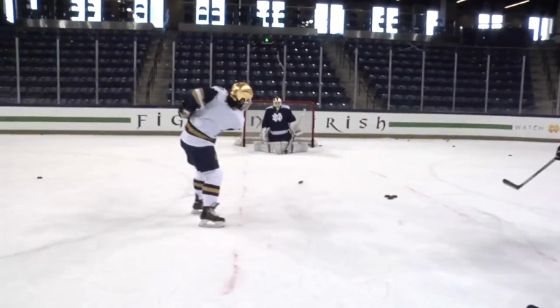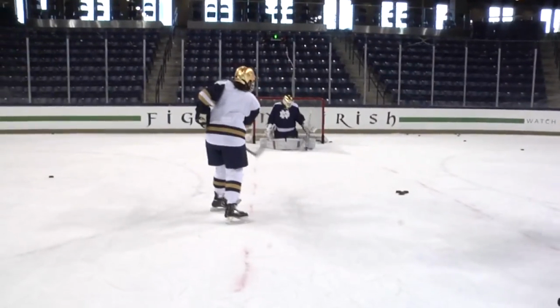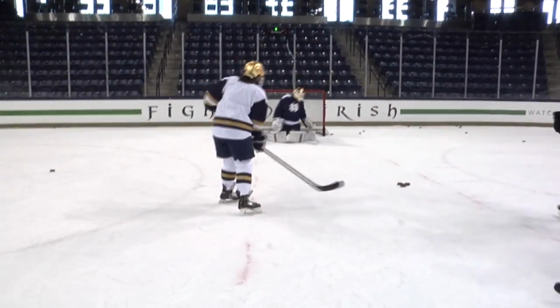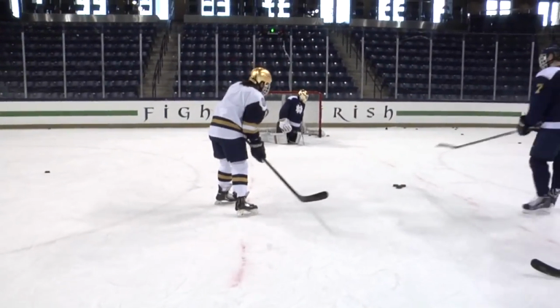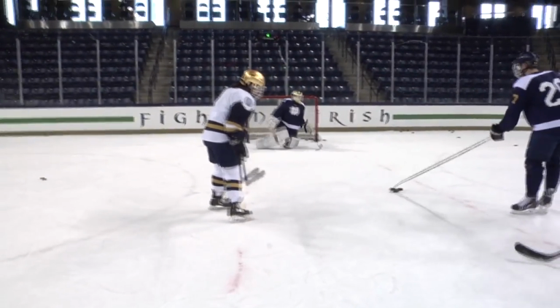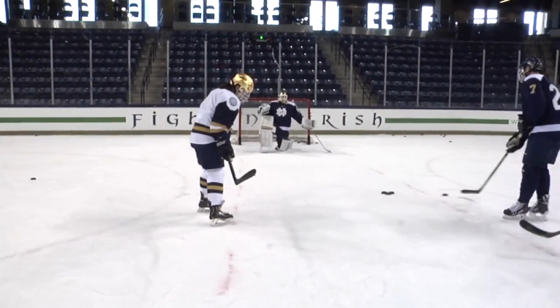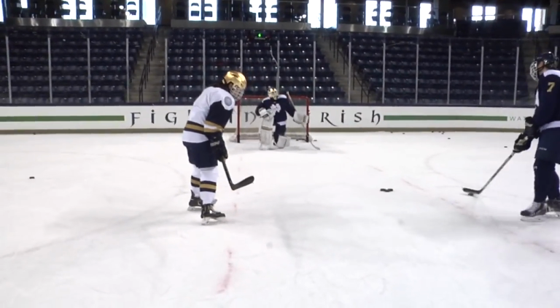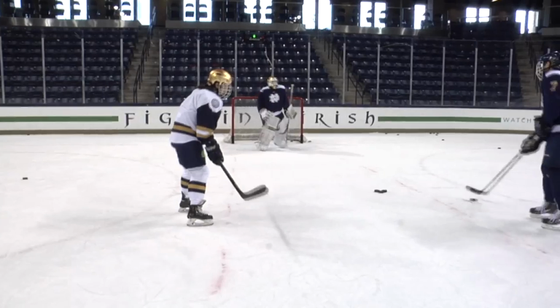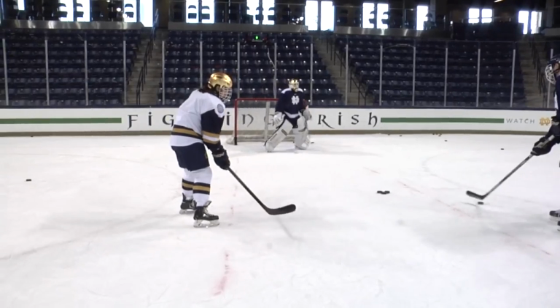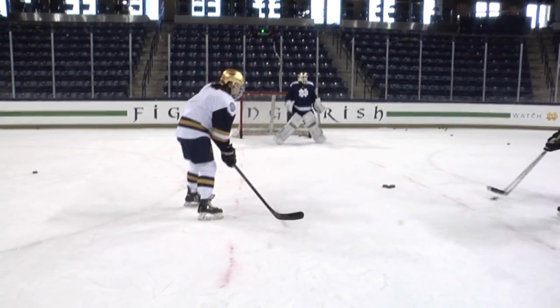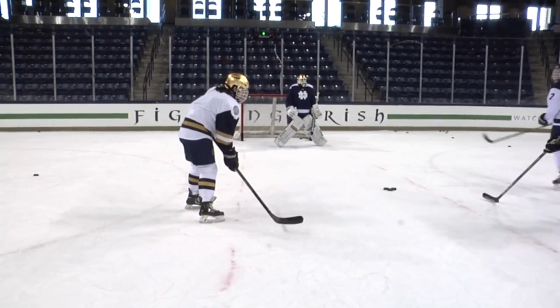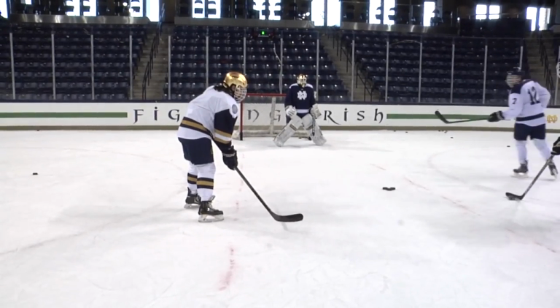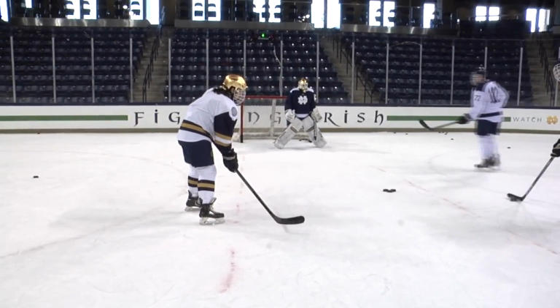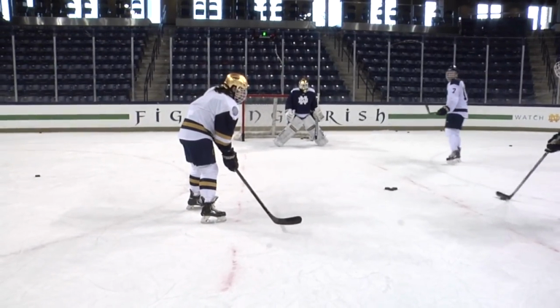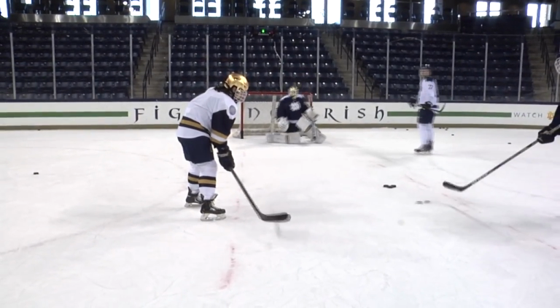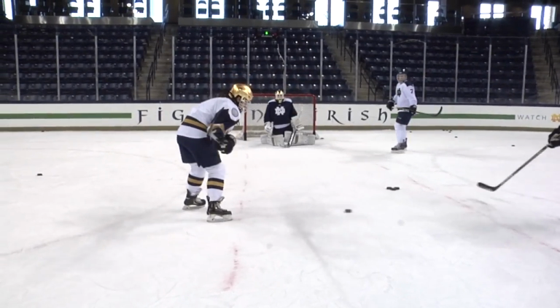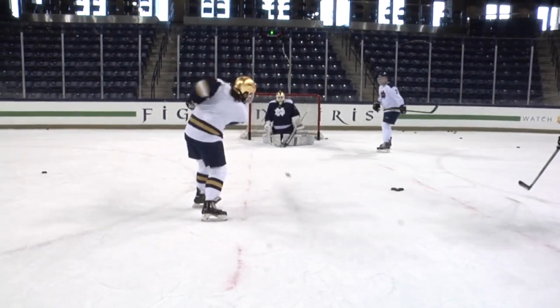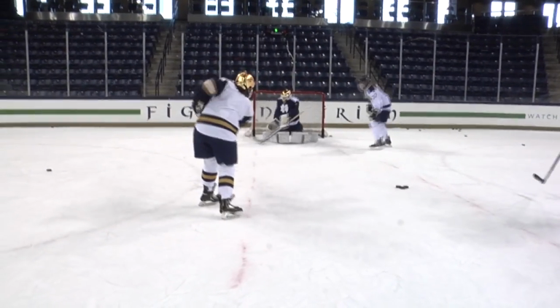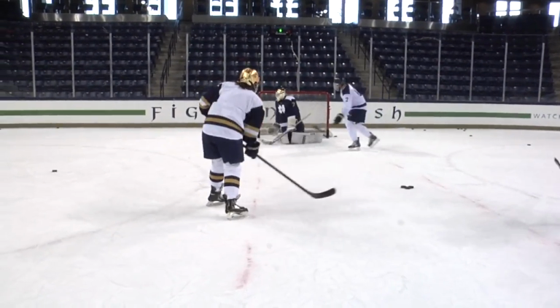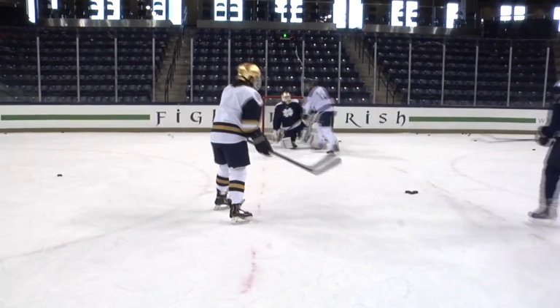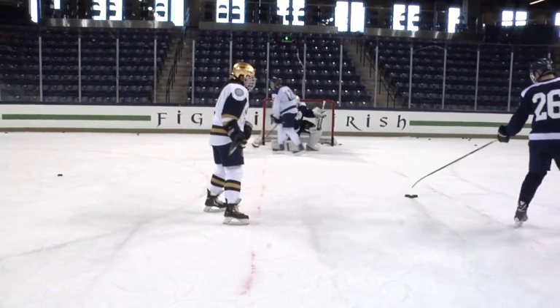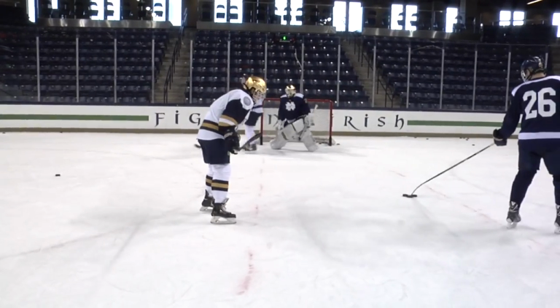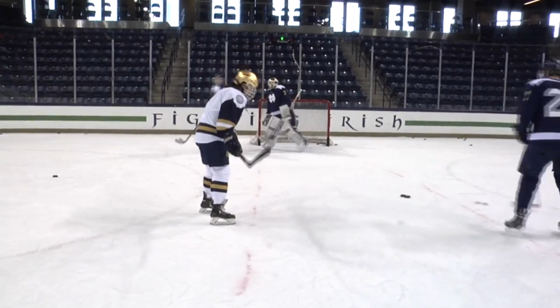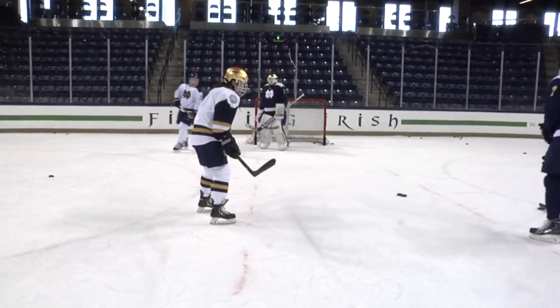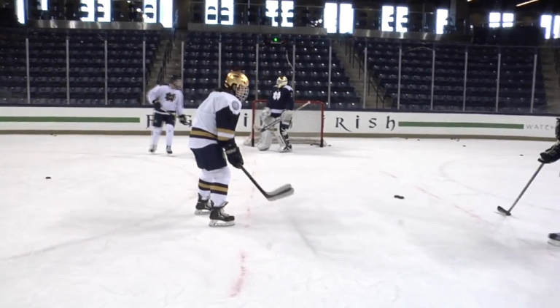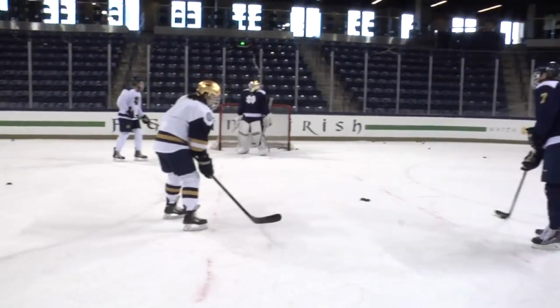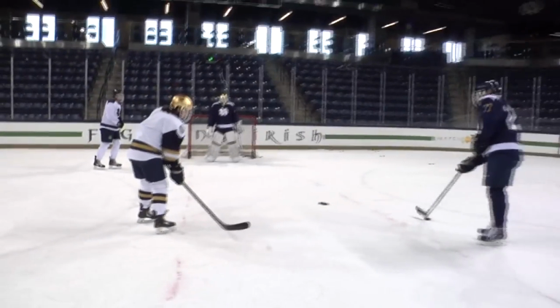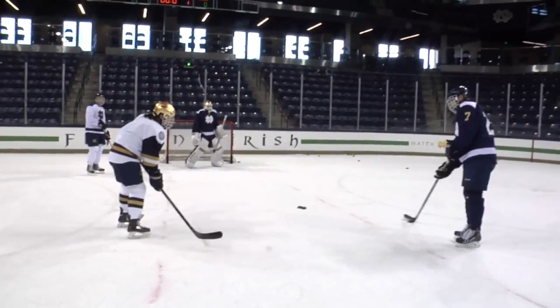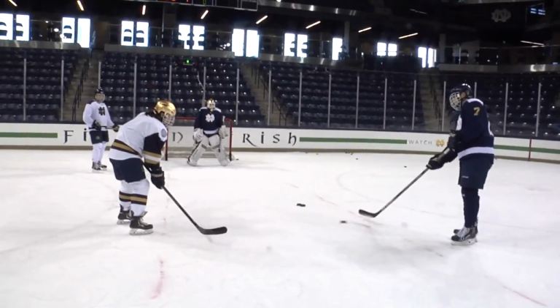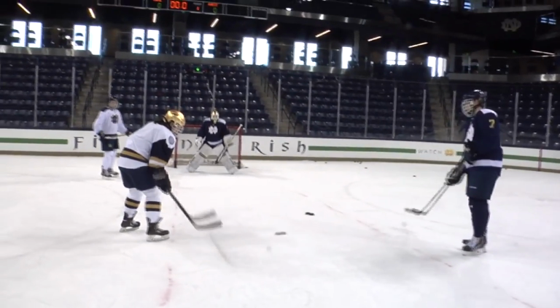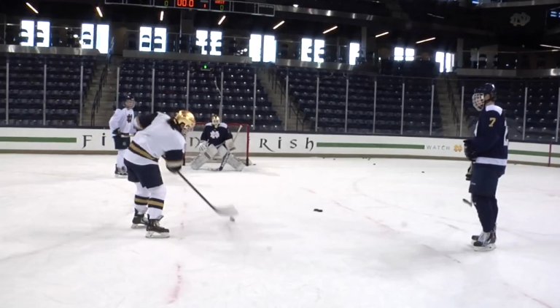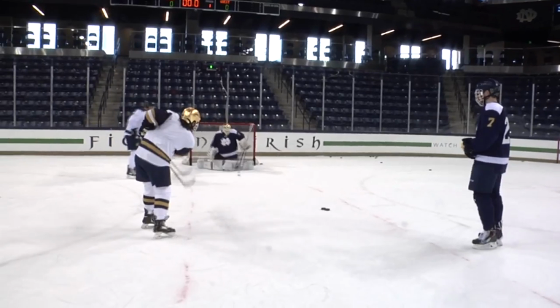They also taught me the three main kinds of shots: the wrist shot, the snap shot, and of course, the slap shot. All three are pretty unique and are used in different situations during a game. The only one I was even a little good at was the slap shot, which you can see me doing here.